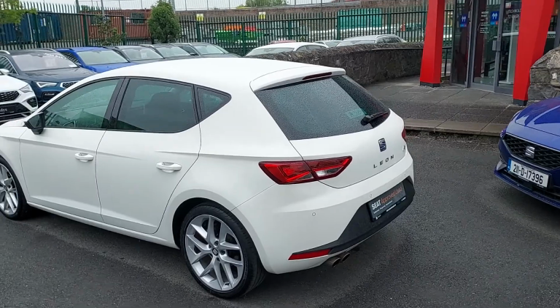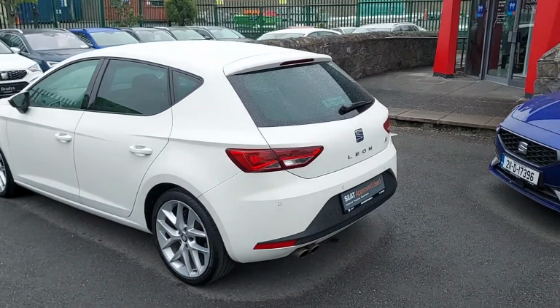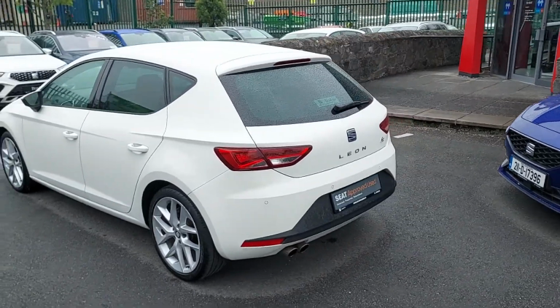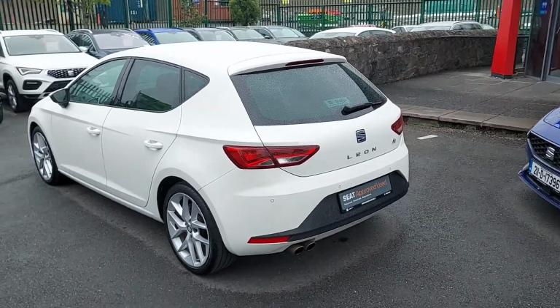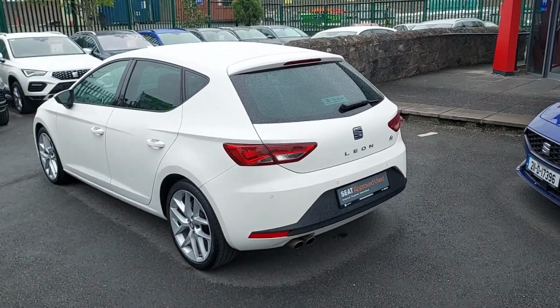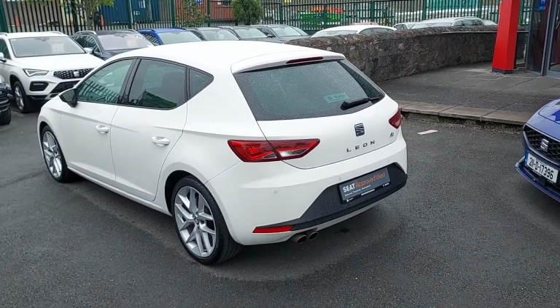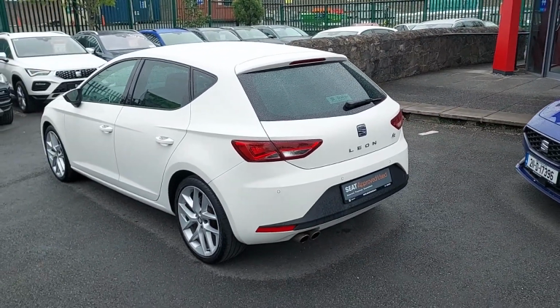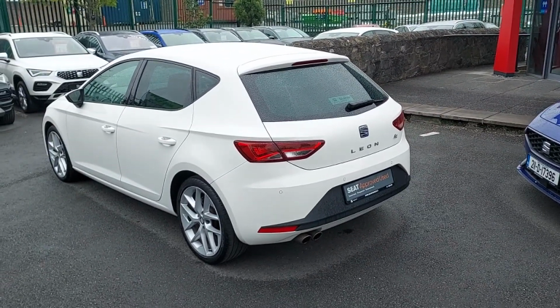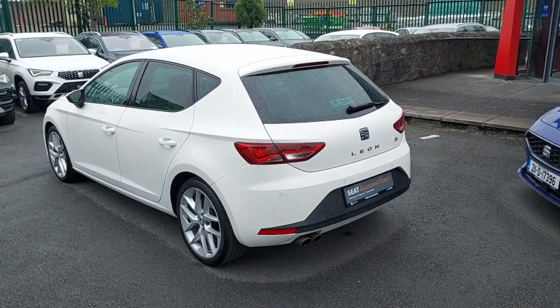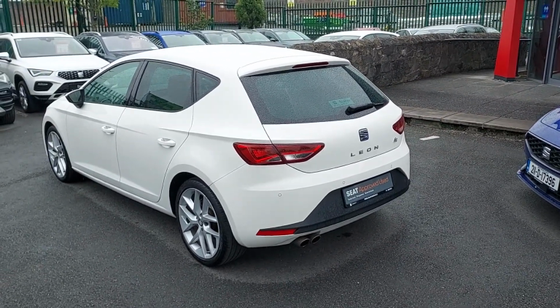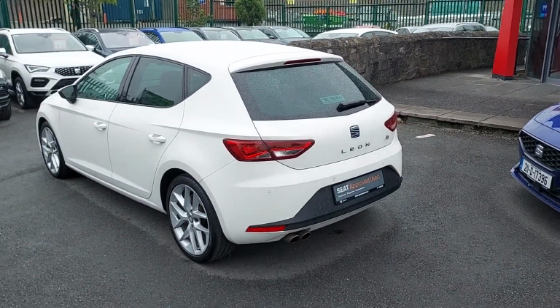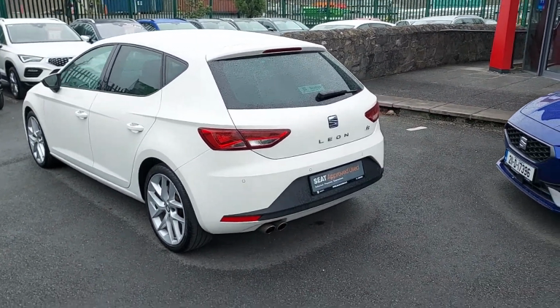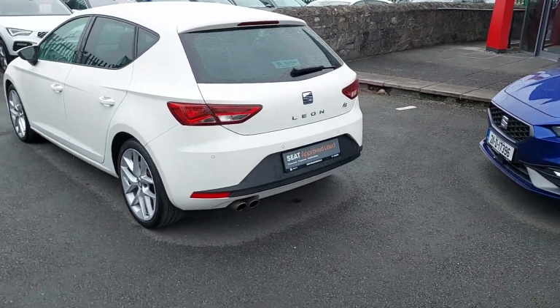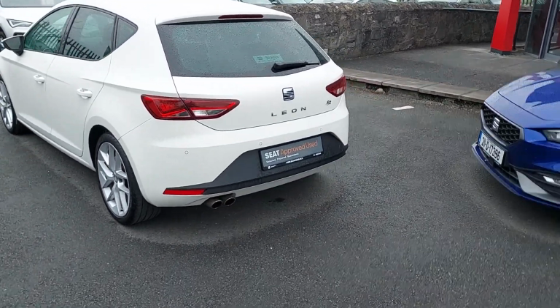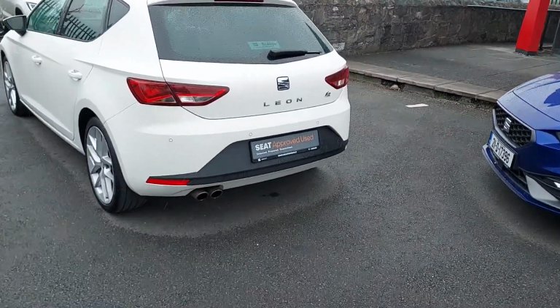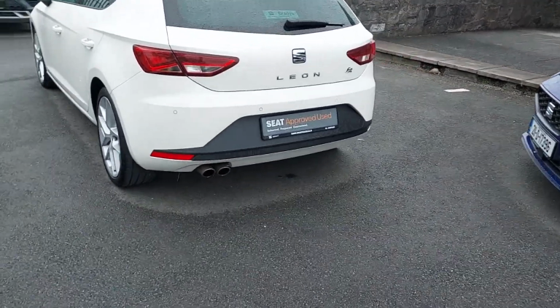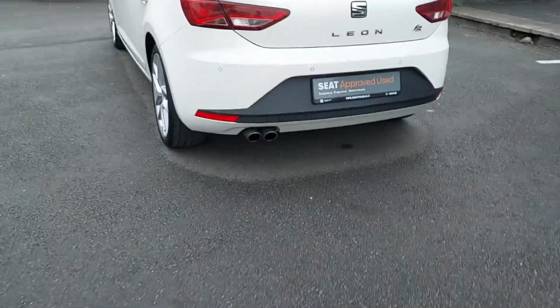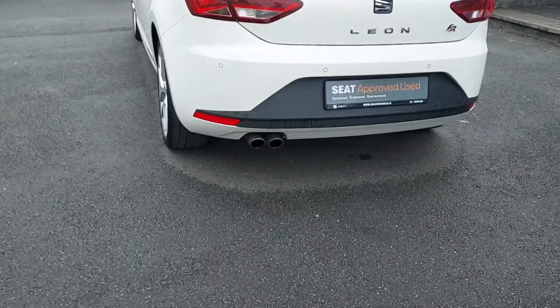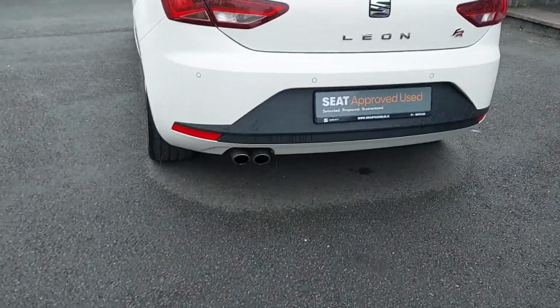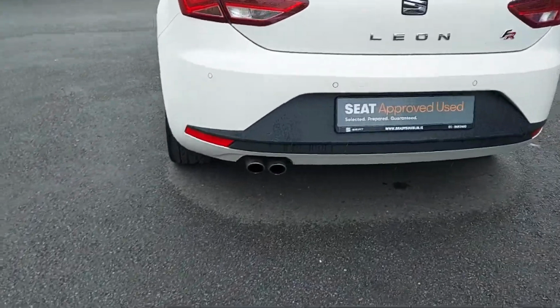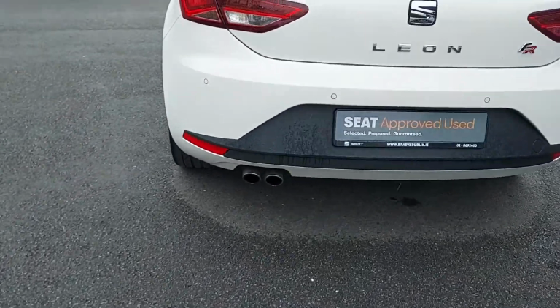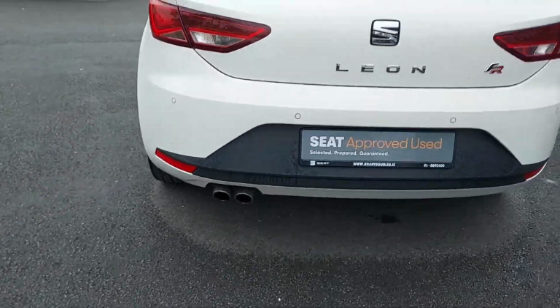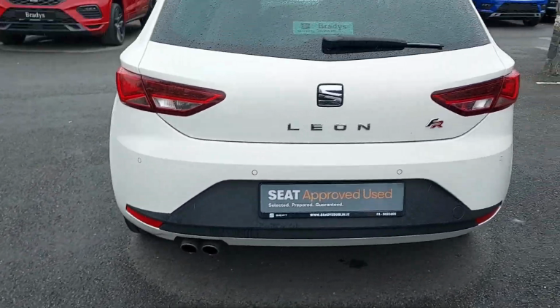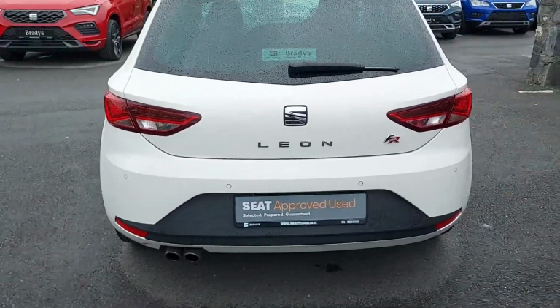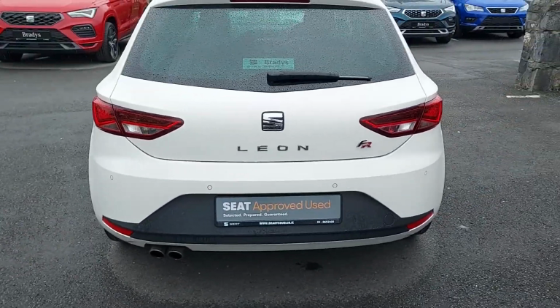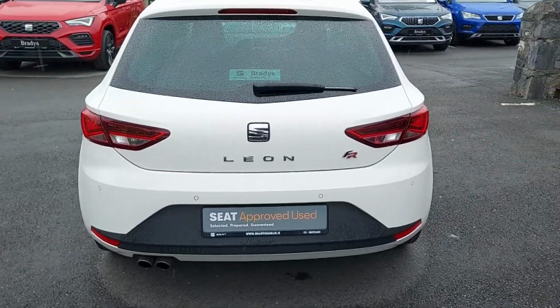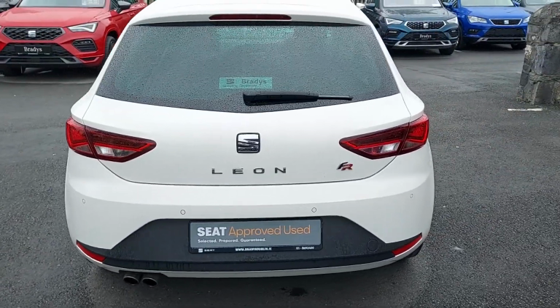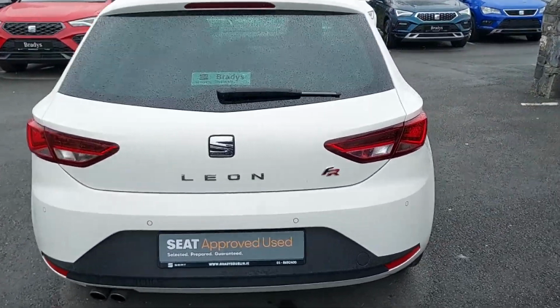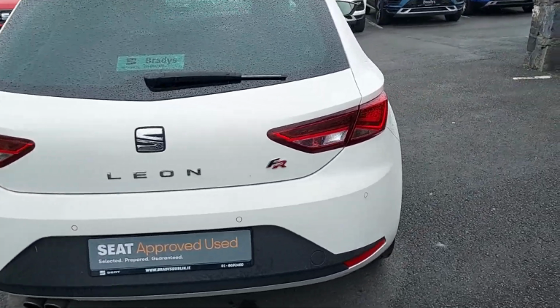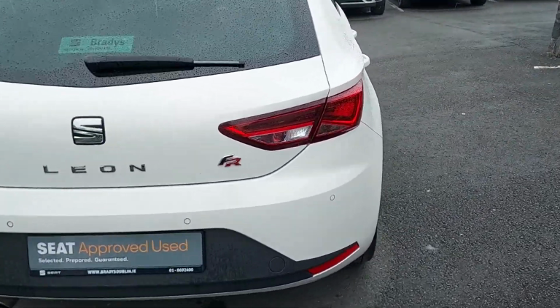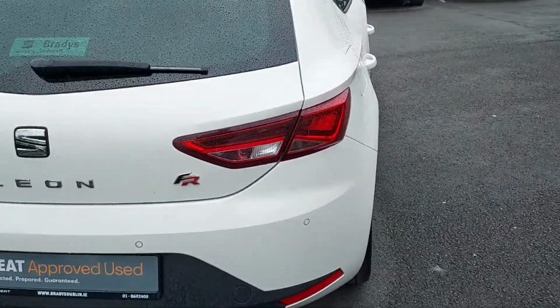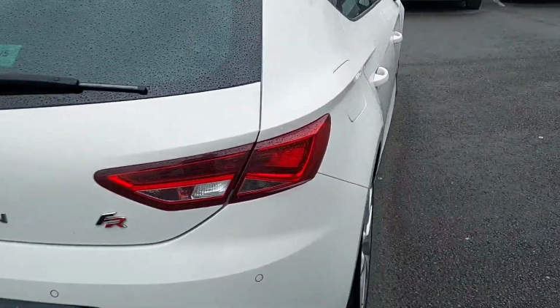Now to the rear of the car, we can see the rear windows have privacy glass, dual exhaust exit, and this car is also fitted with rear parking sensors.